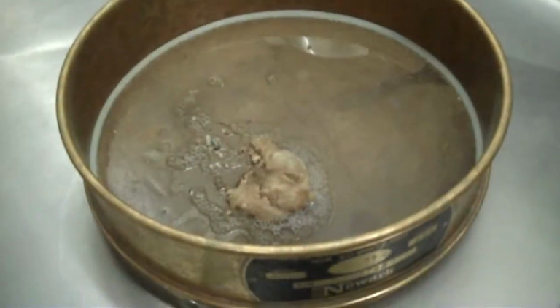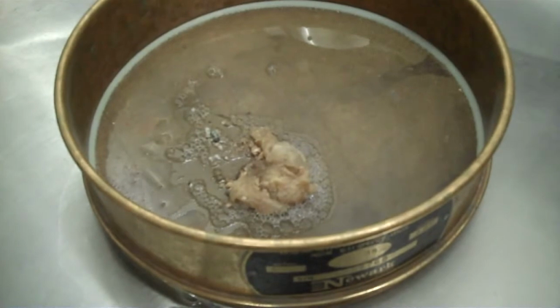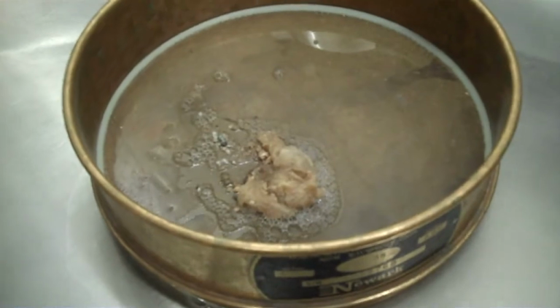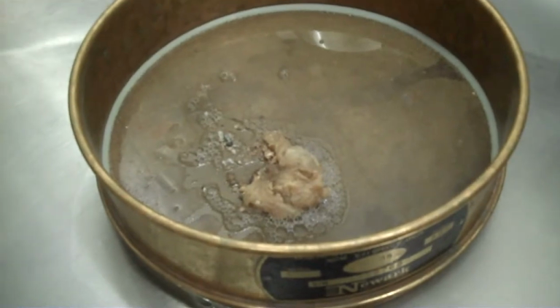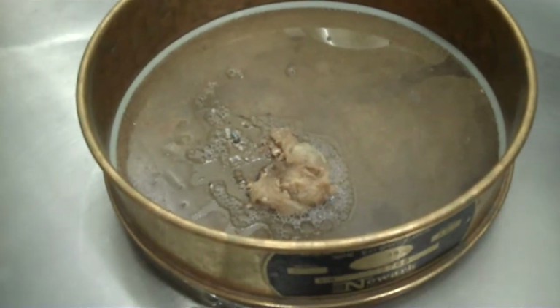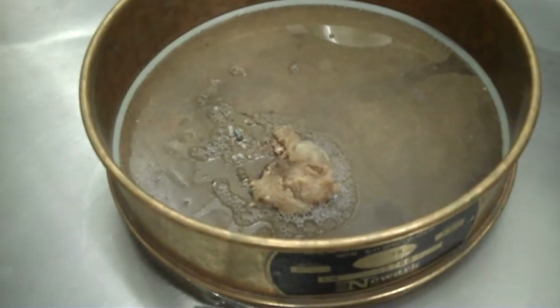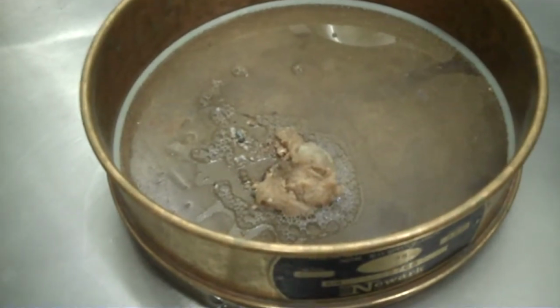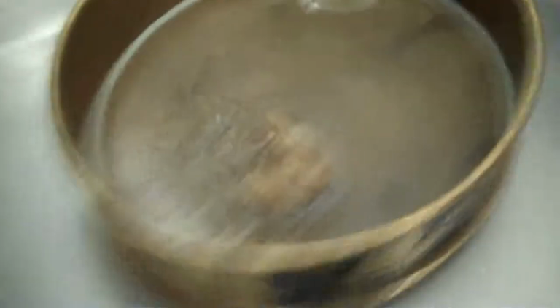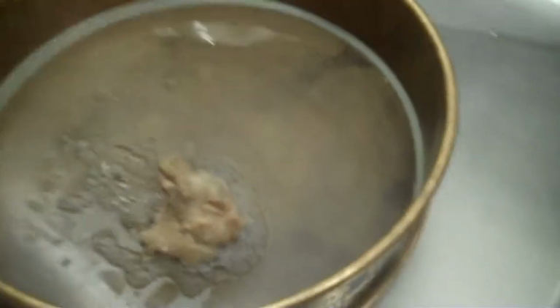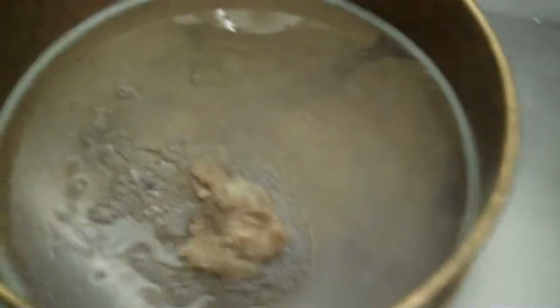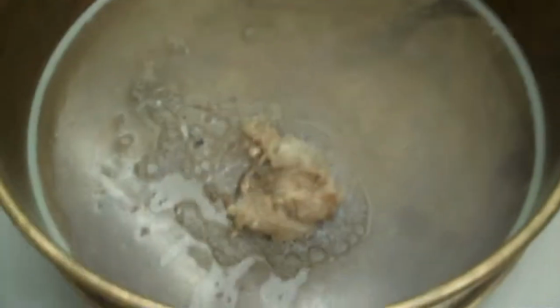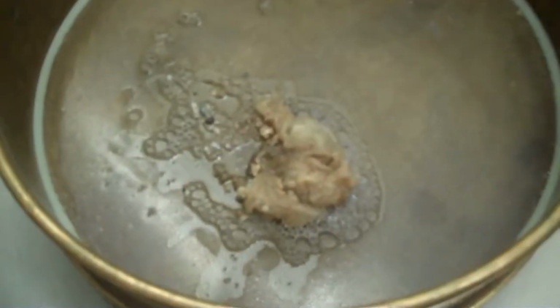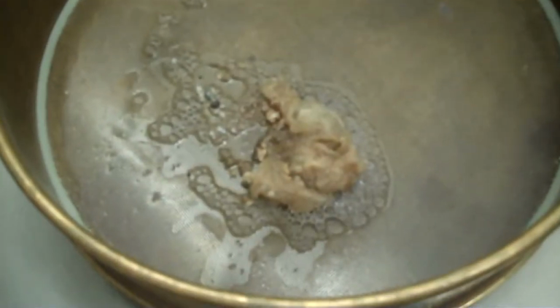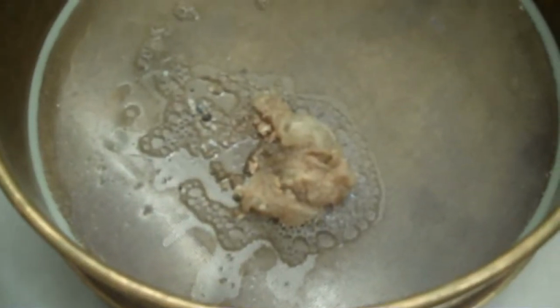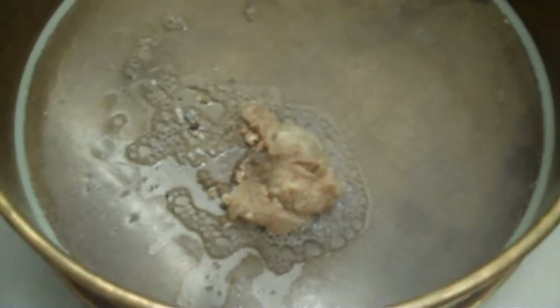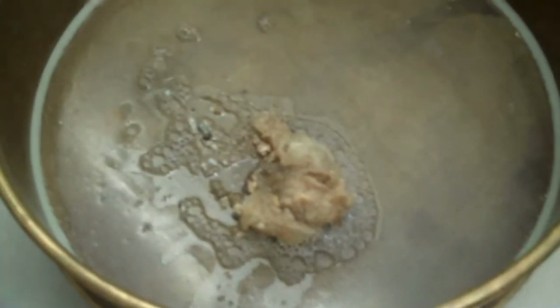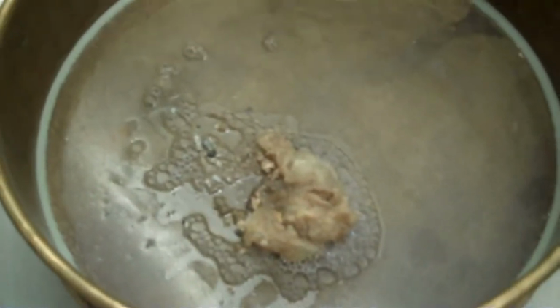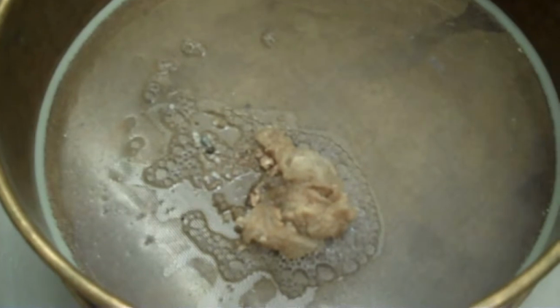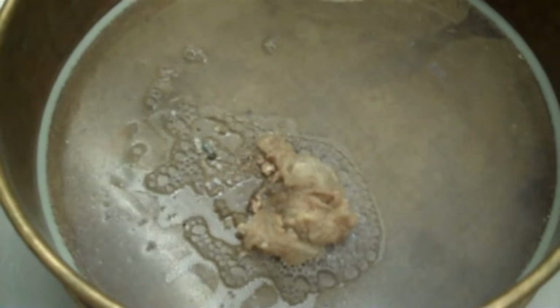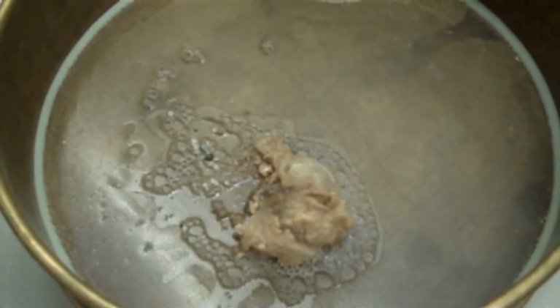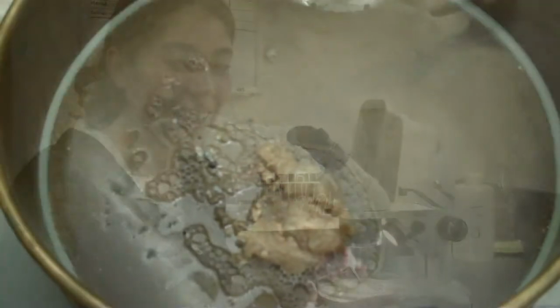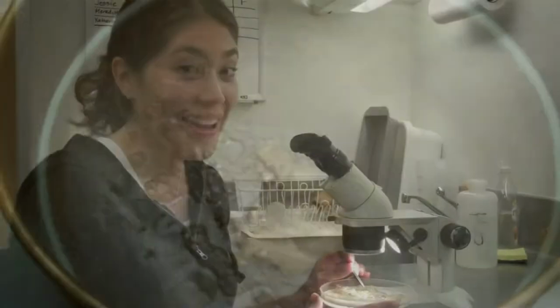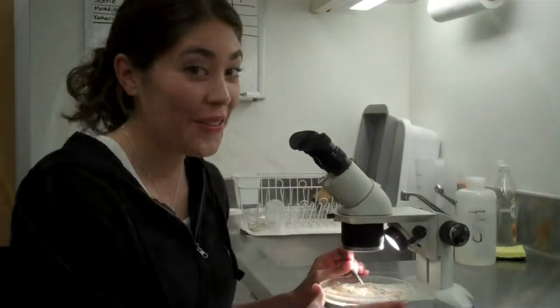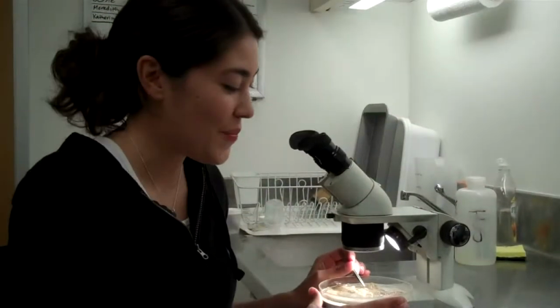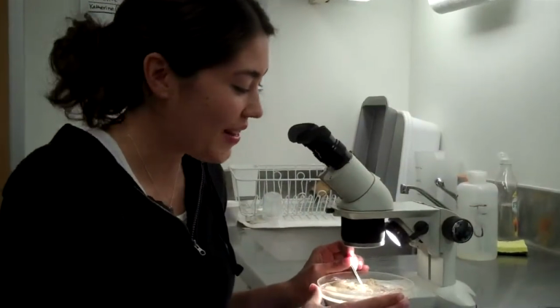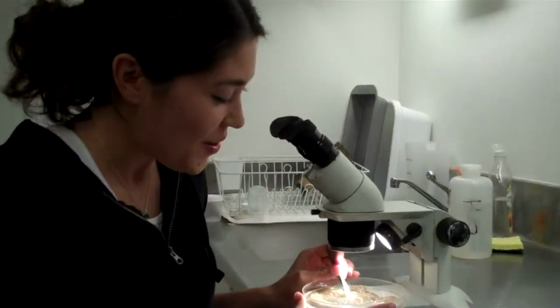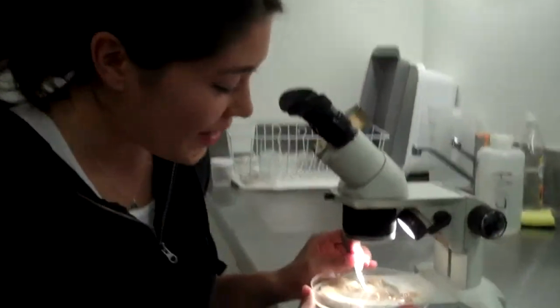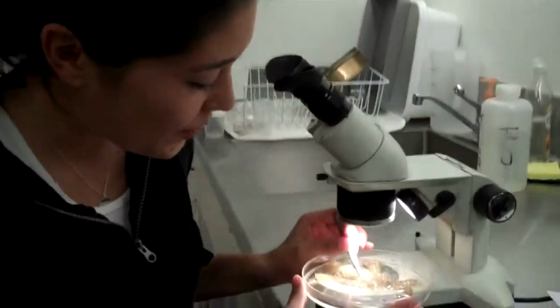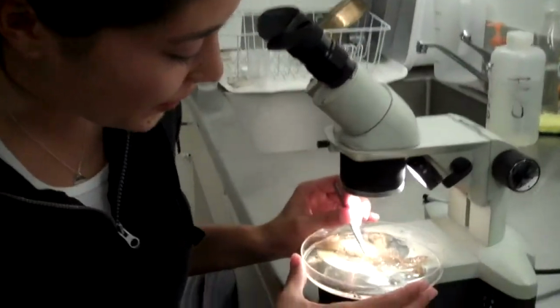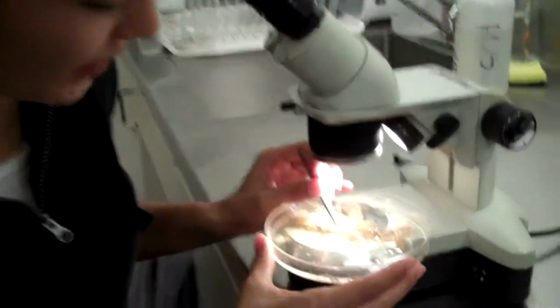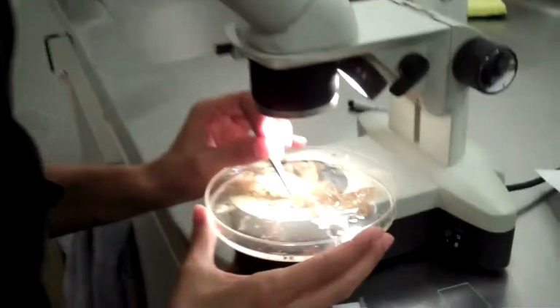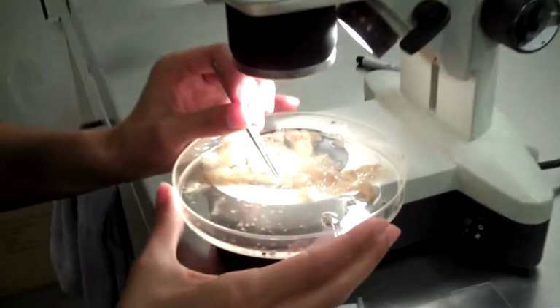We're particularly interested in otoliths, which are fish ear bones. These will tell us exactly what types of fish the birds are eating. And now for the fun part — we begin by pulling otoliths from the mucus.